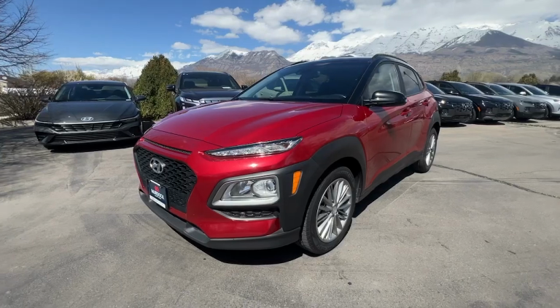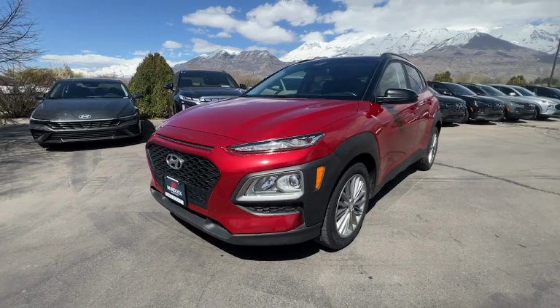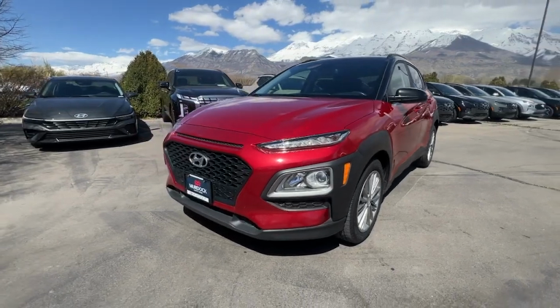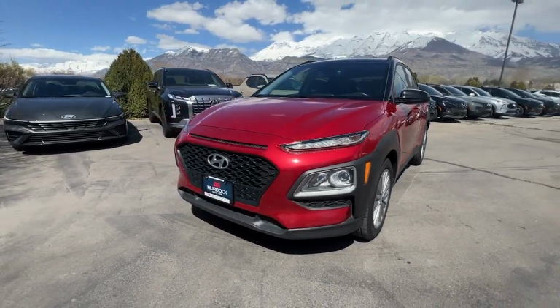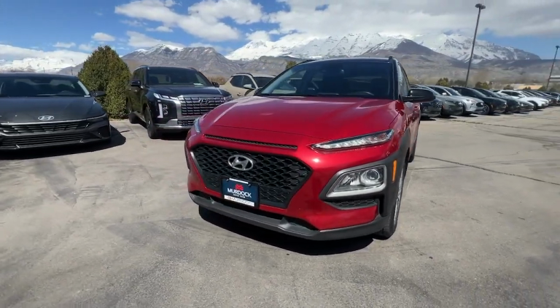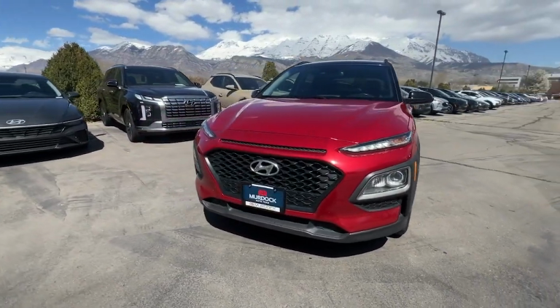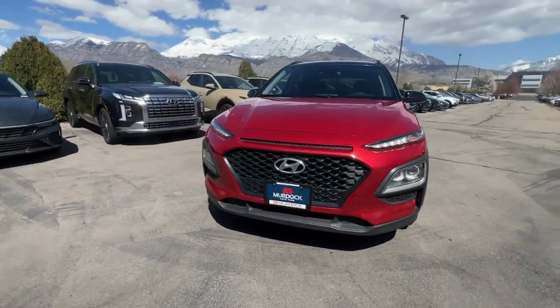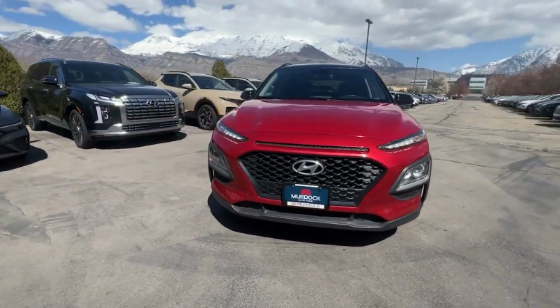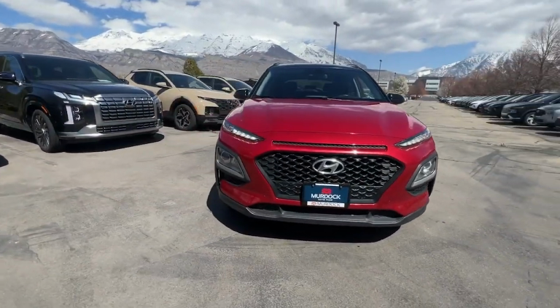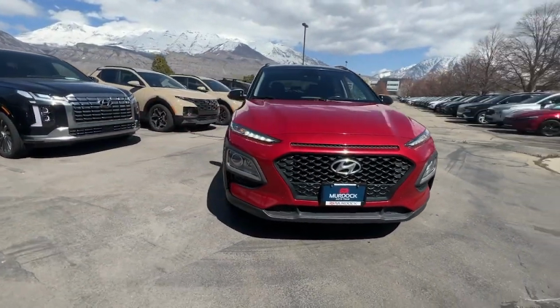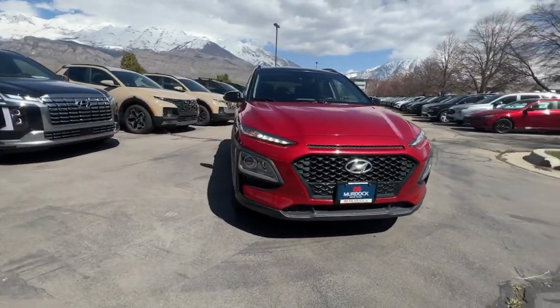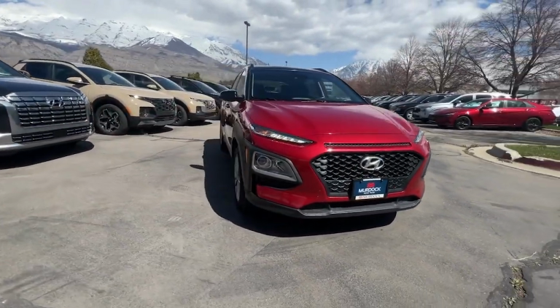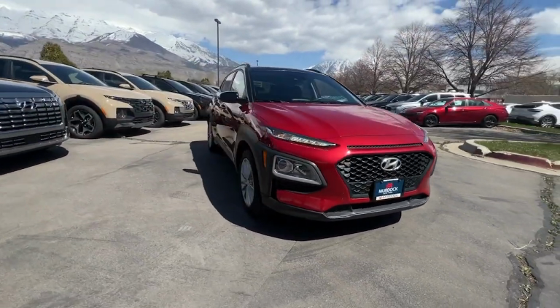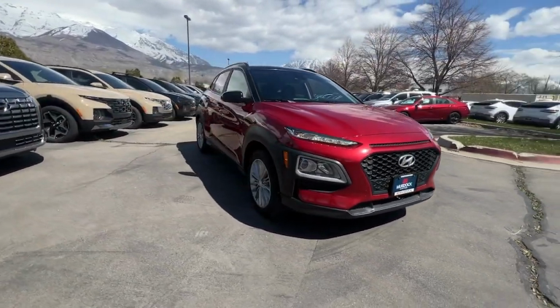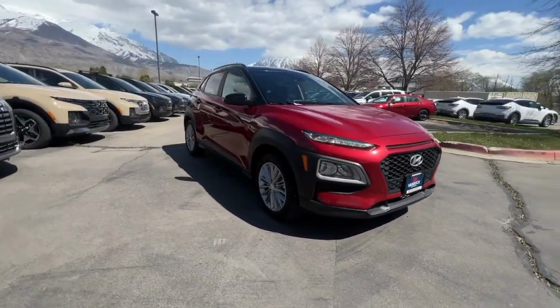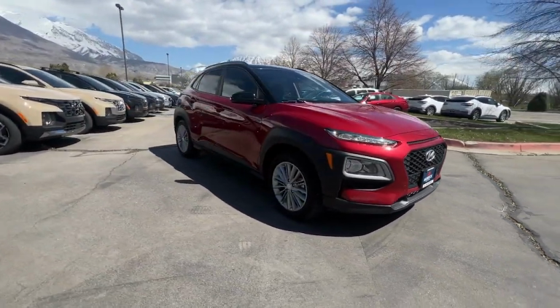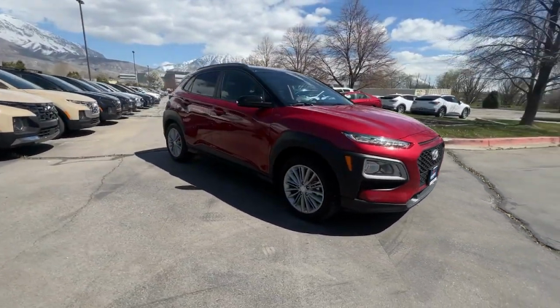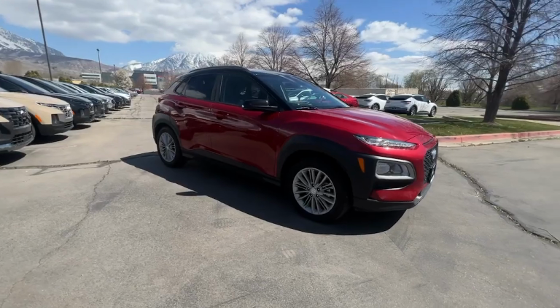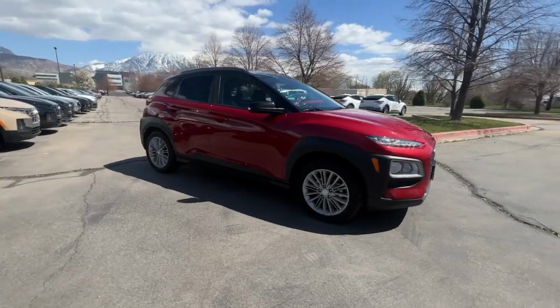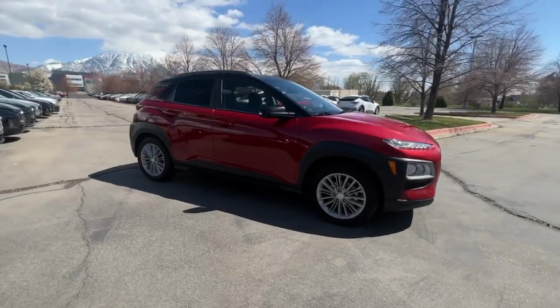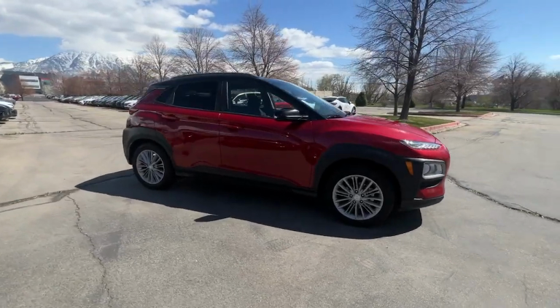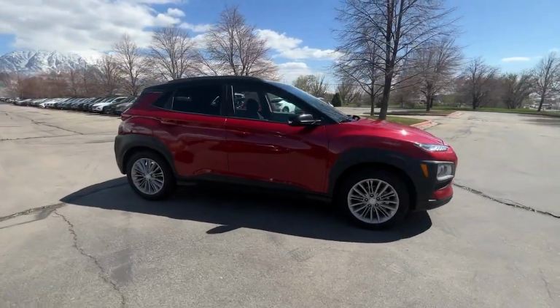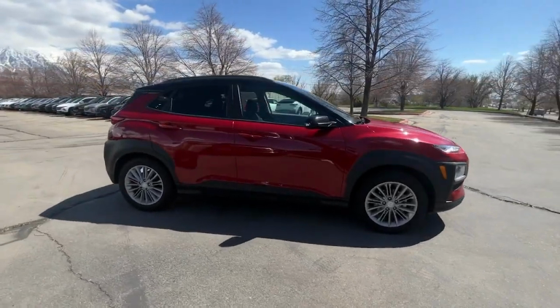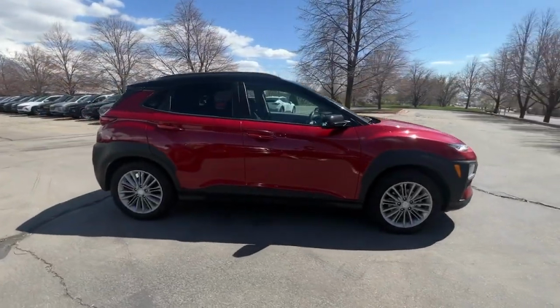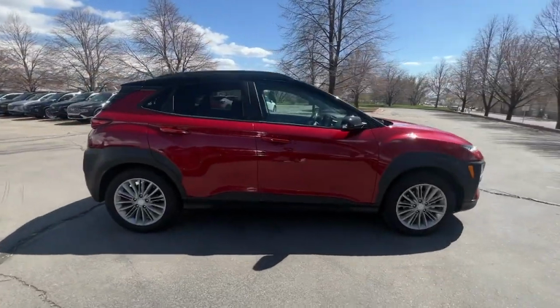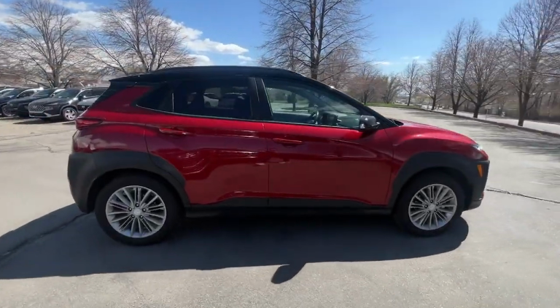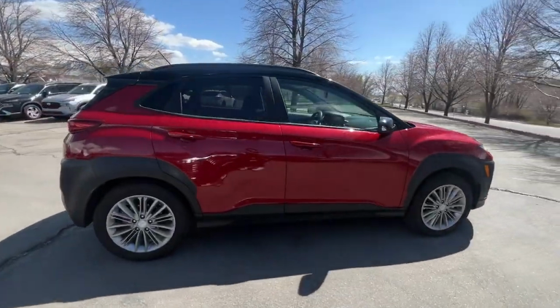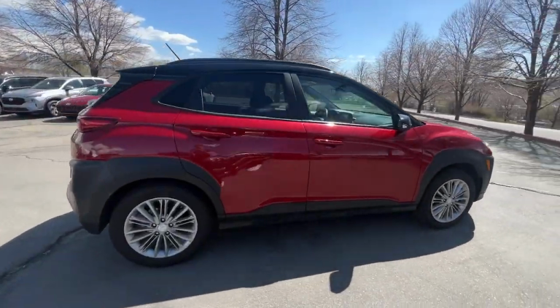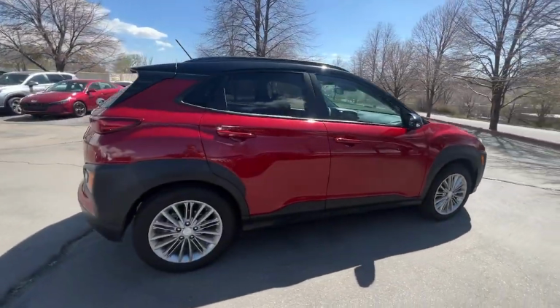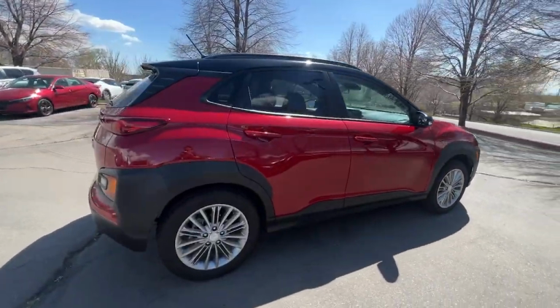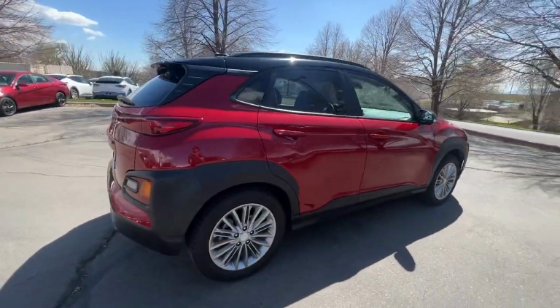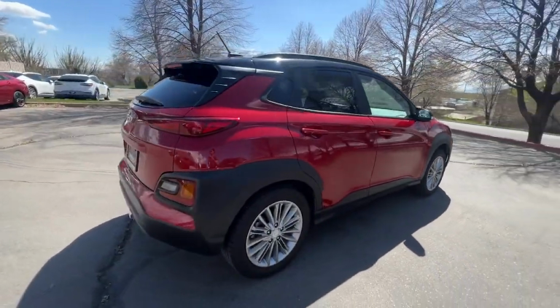You will love the features of this 2020 Hyundai Kona. With less than 70,000 miles on the odometer, this vehicle provides excellent value.